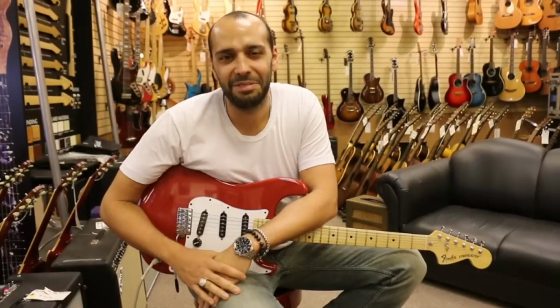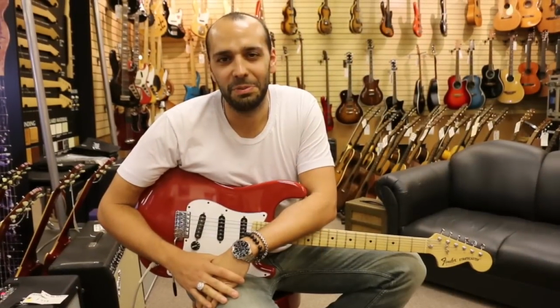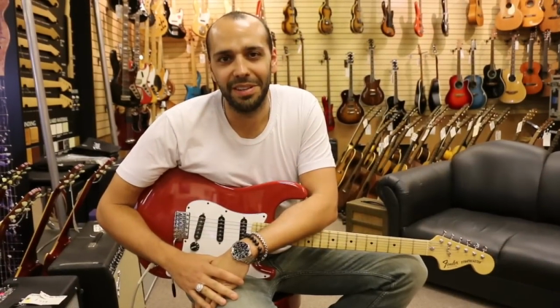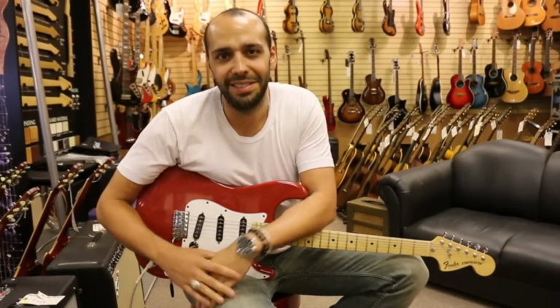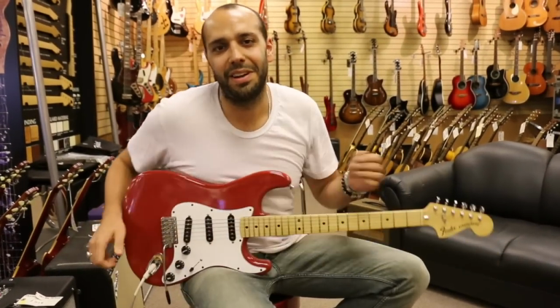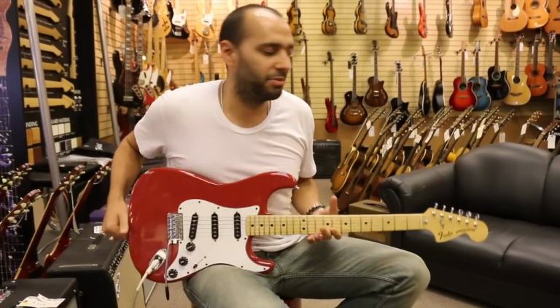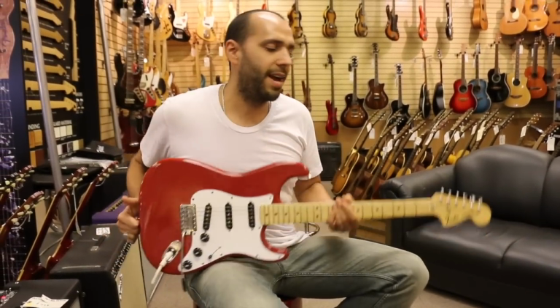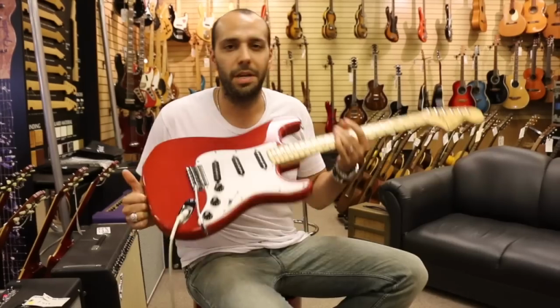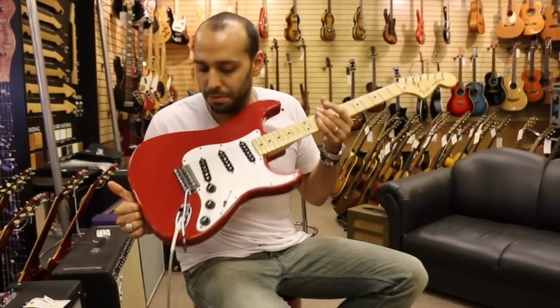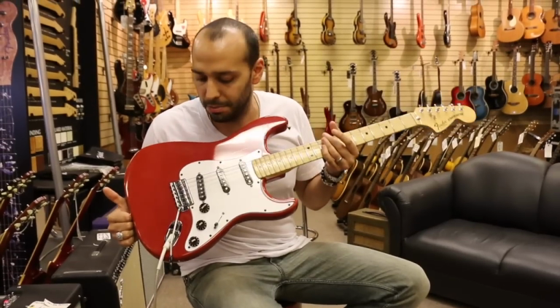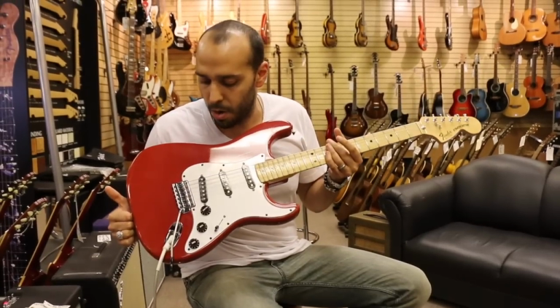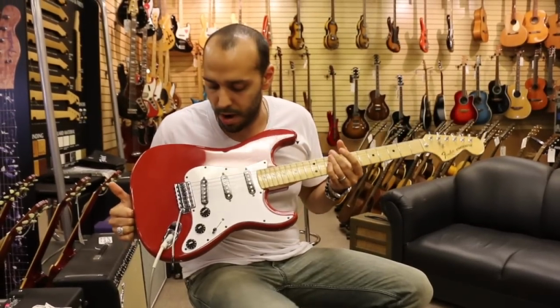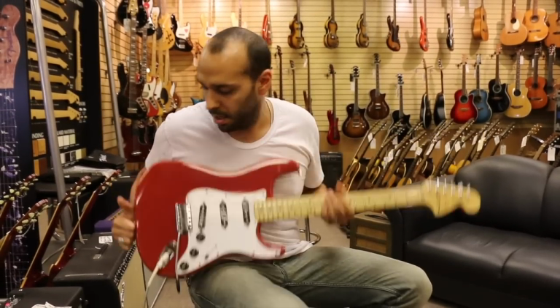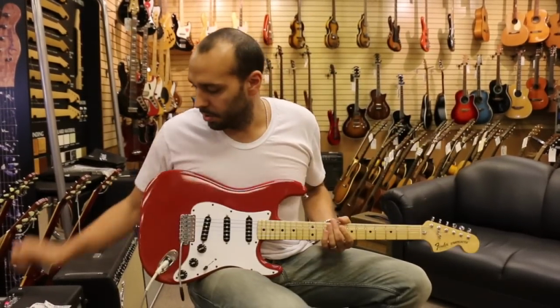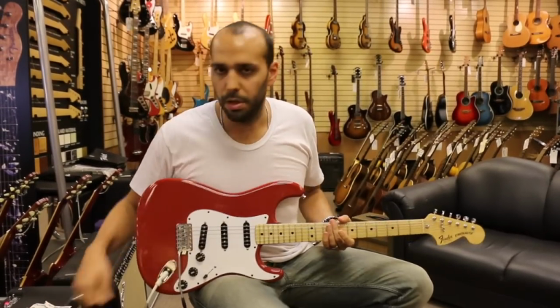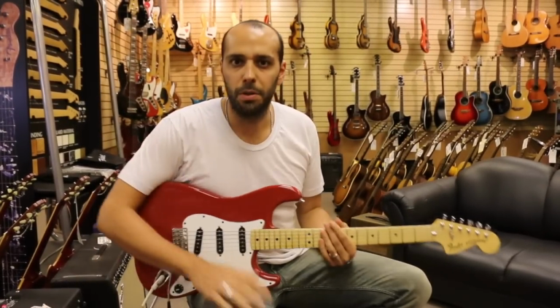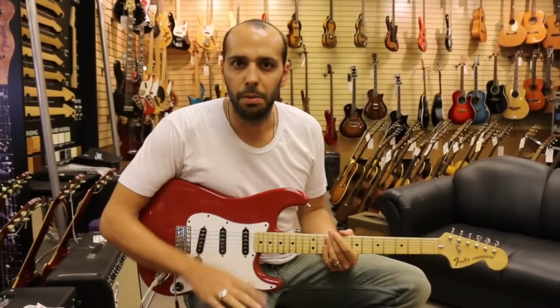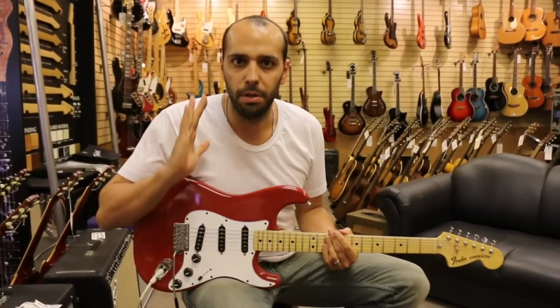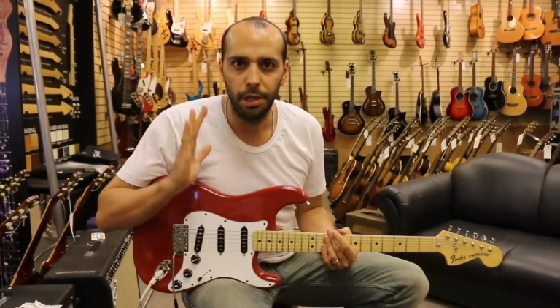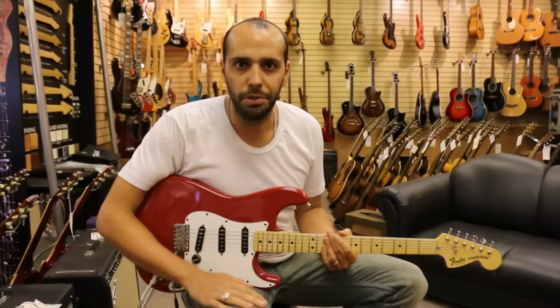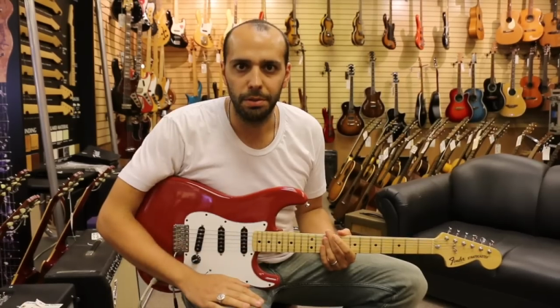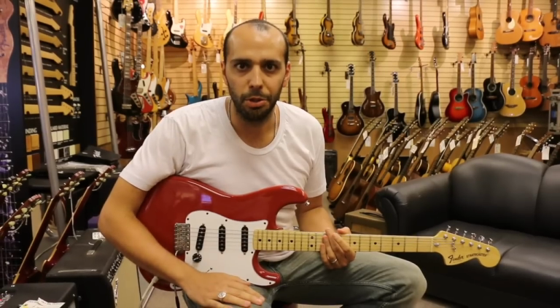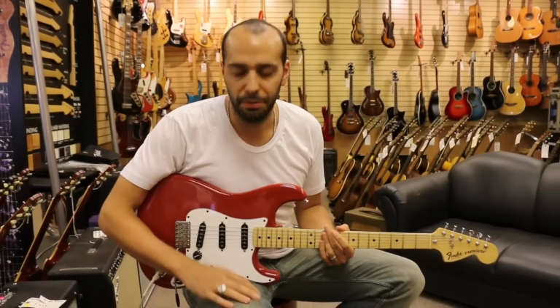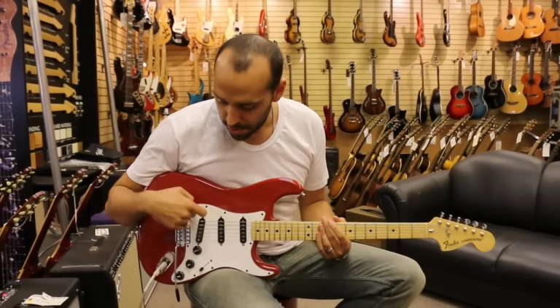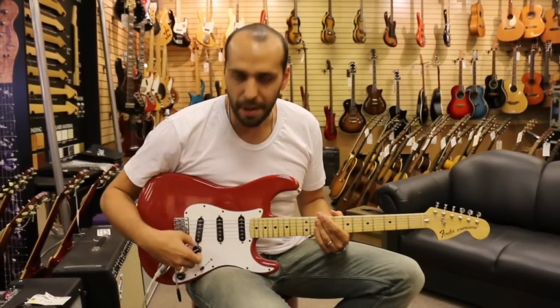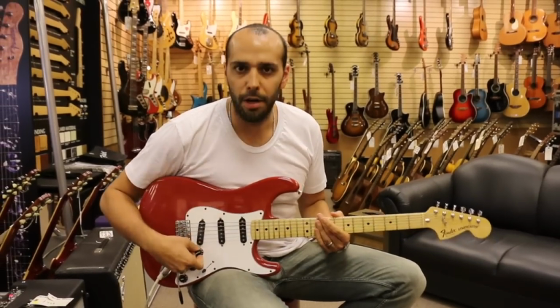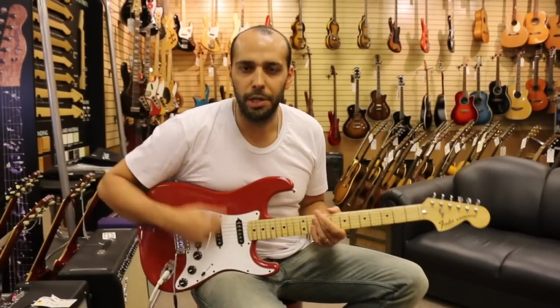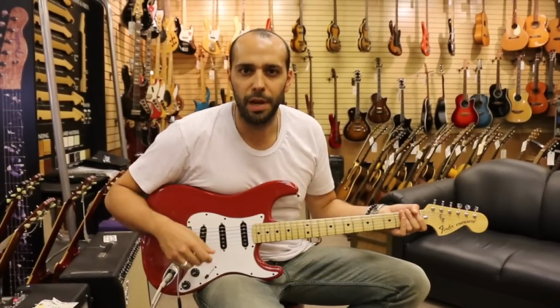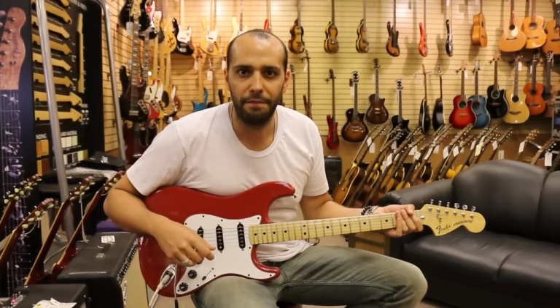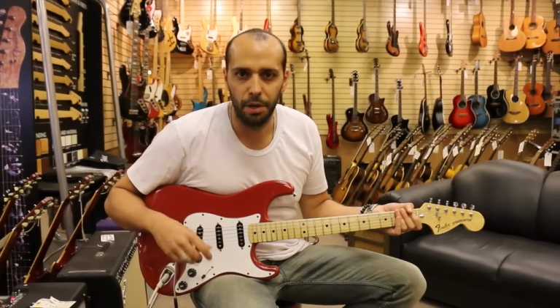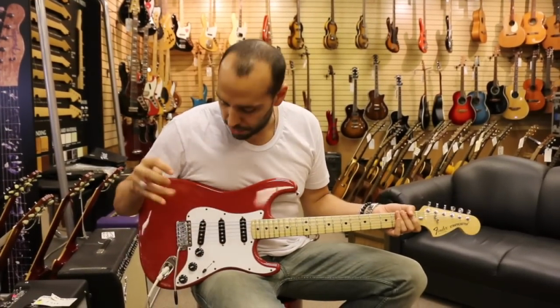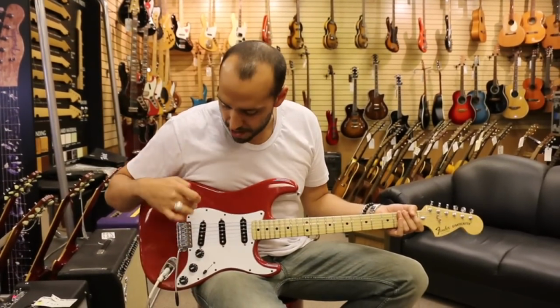We're out front here. We've got the 1979 Fender Stratocaster in International Color Morocco Red, going through a 4x10 Hot Rod DeVille. EQ's at noon, just a little bit of reverb. Start back here on the bridge — since we've got five things to go through, we're going to do them fast.